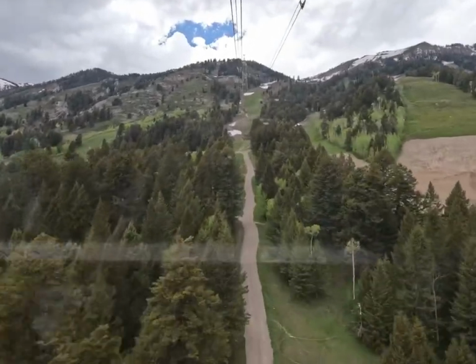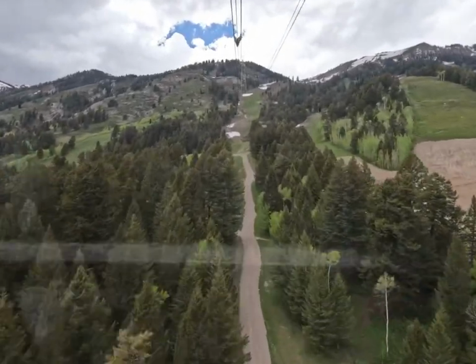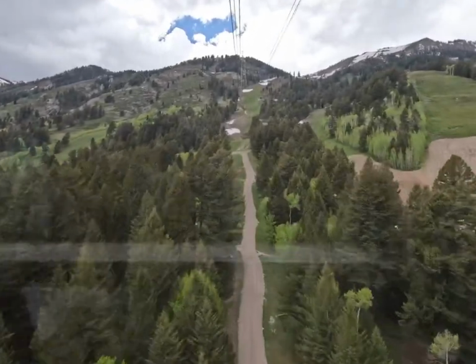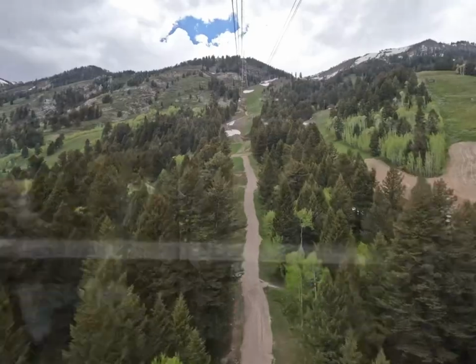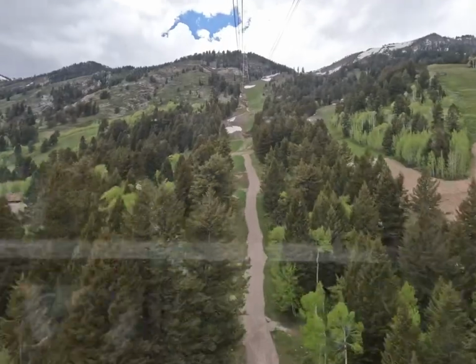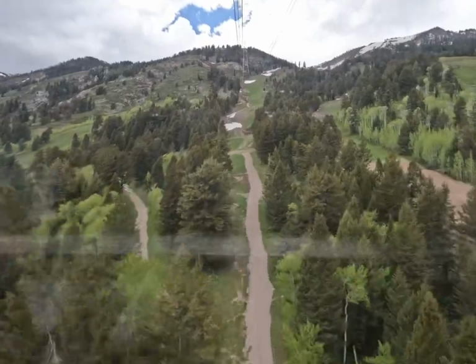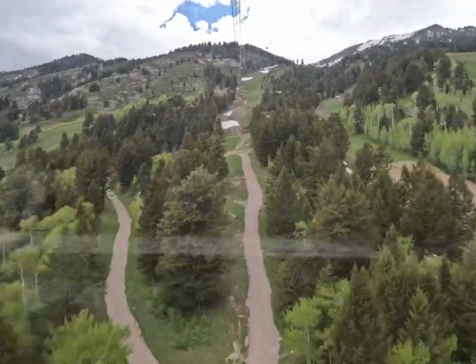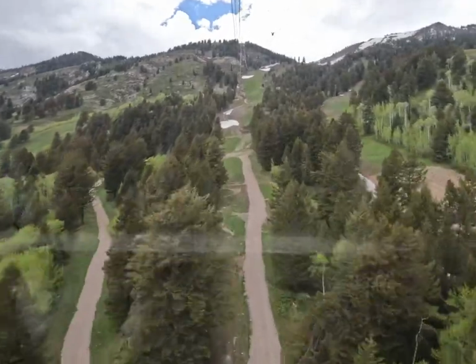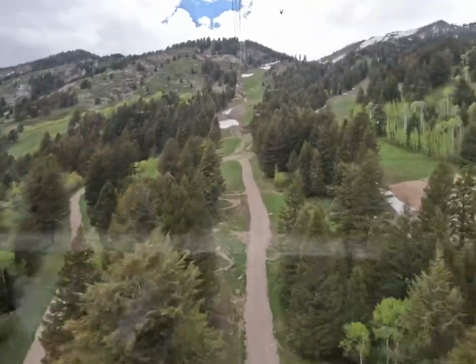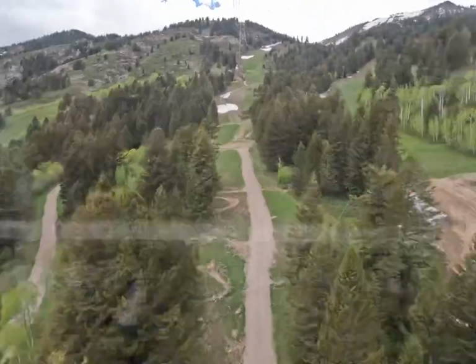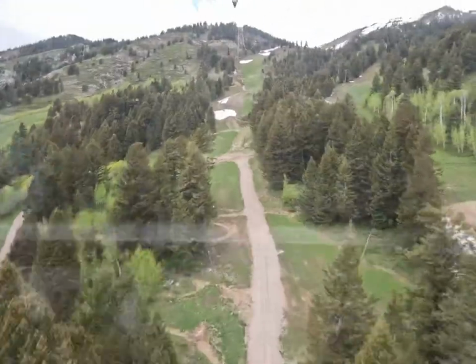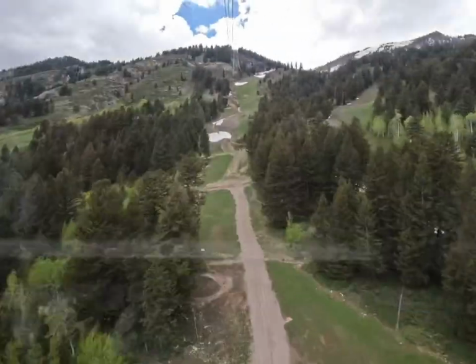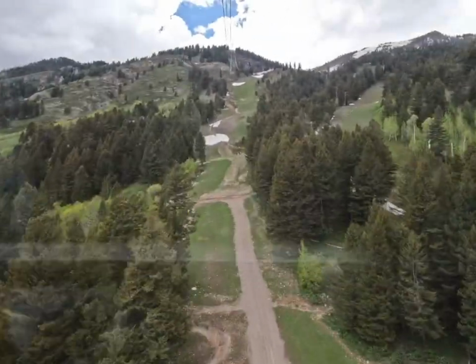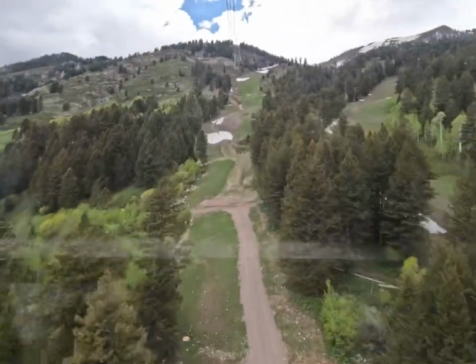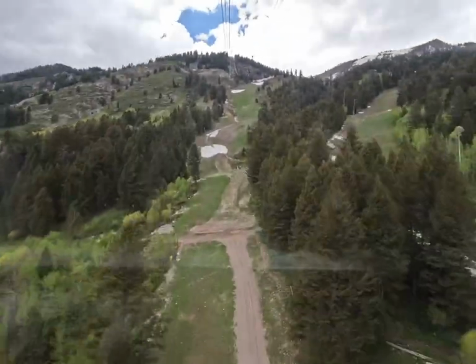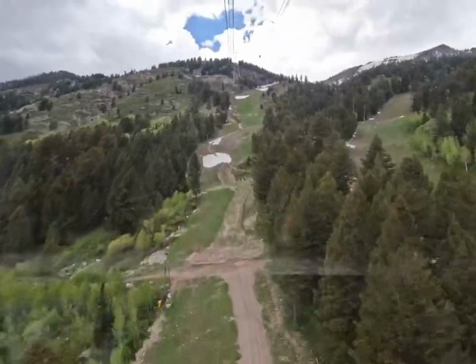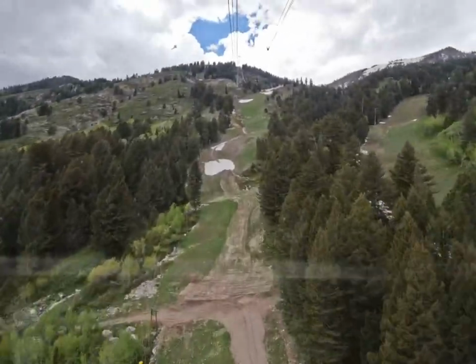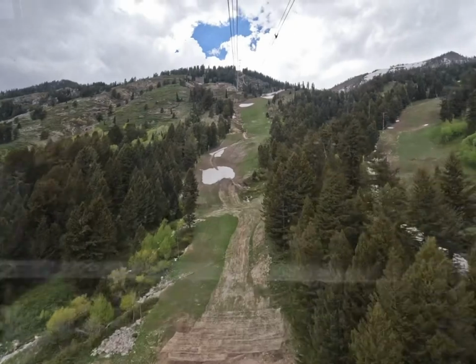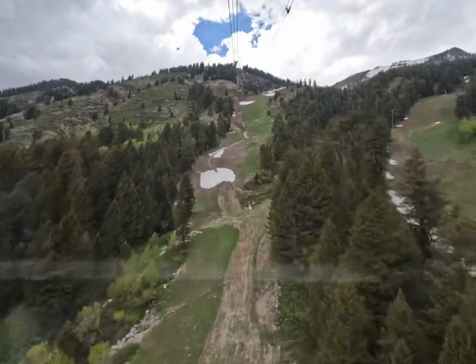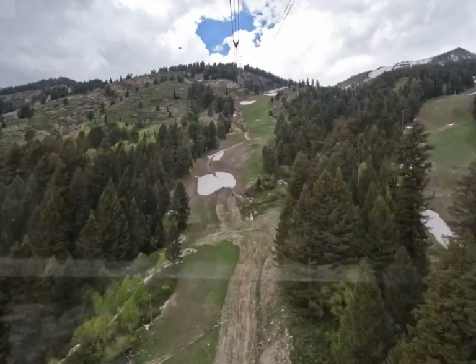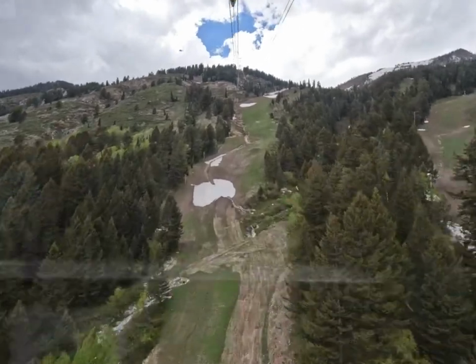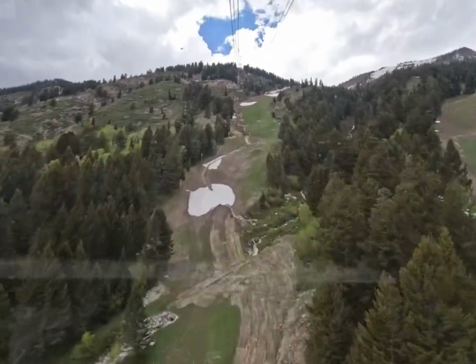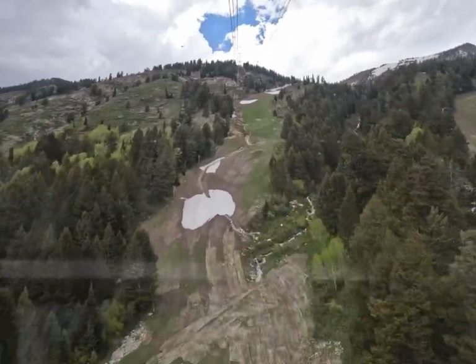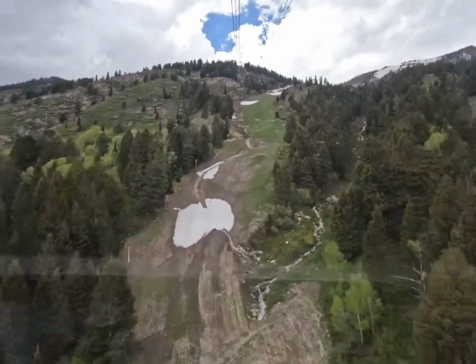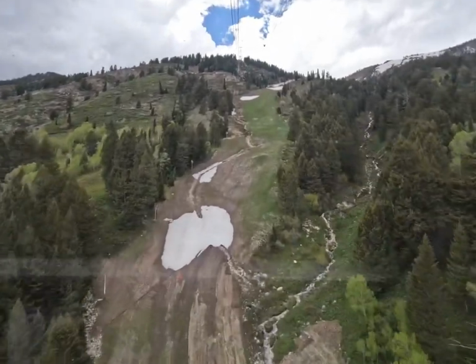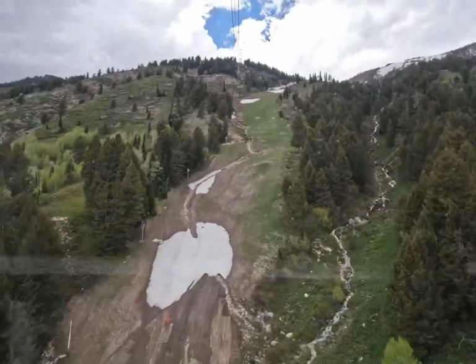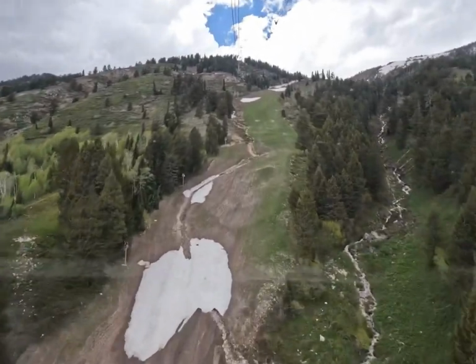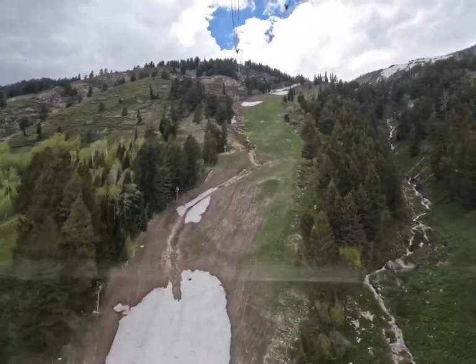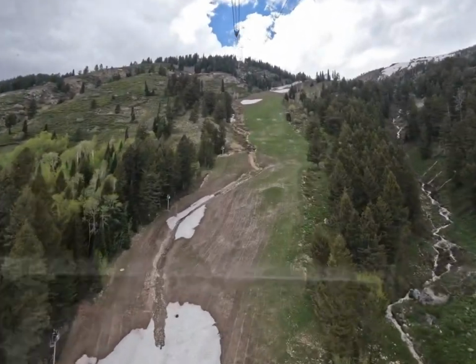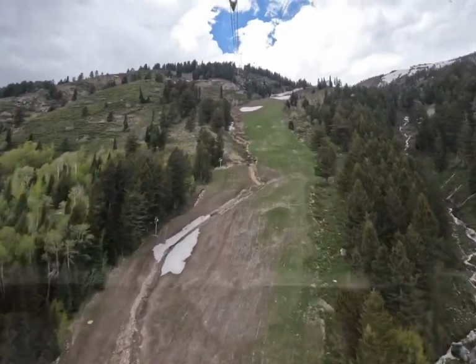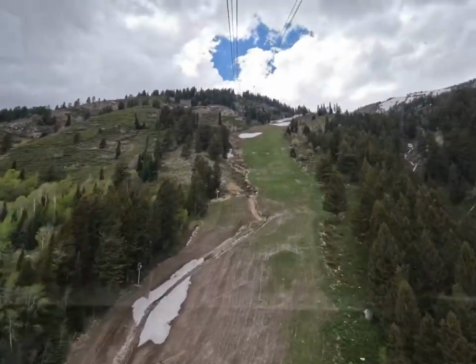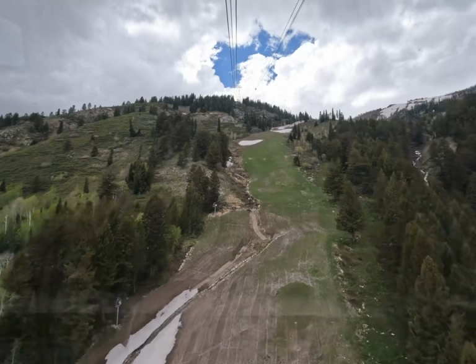You can purchase tickets in Teton Village. If you want to save a few dollars, you can pre-purchase the tickets online. The entire ride takes about 10 minutes to climb 4,100 feet to the top.